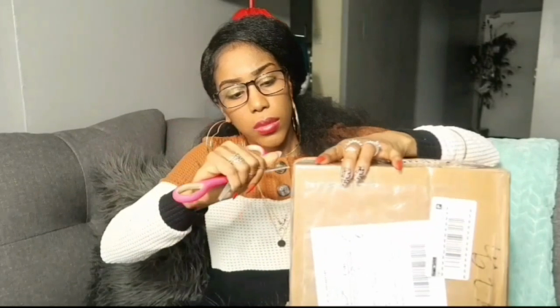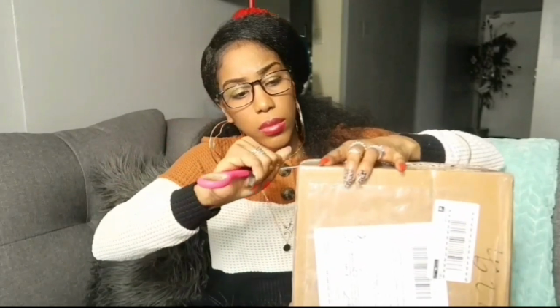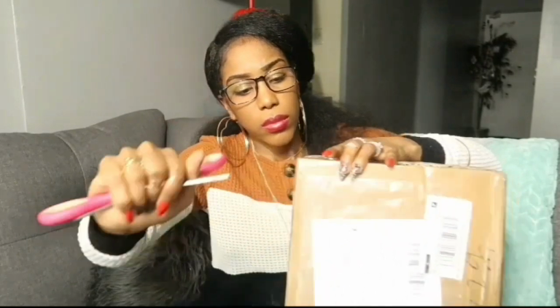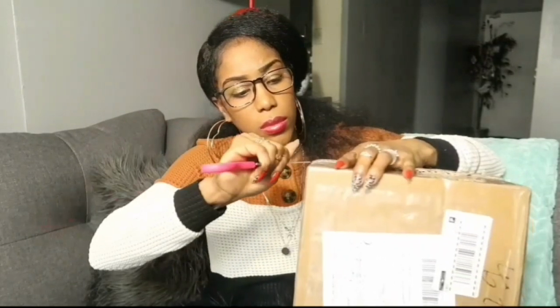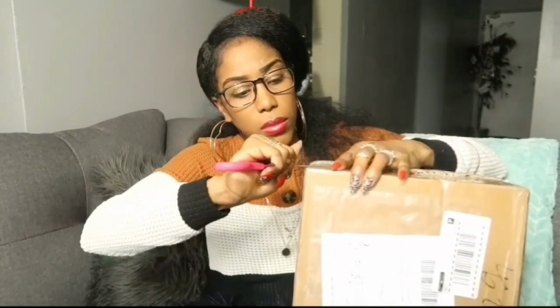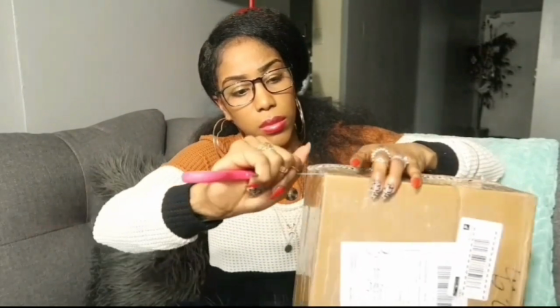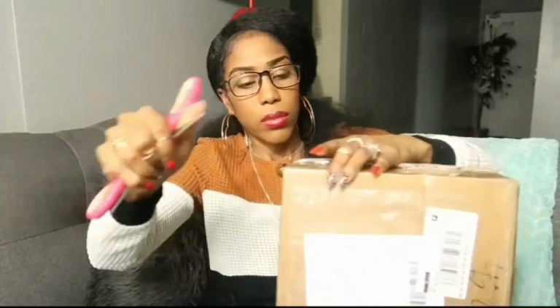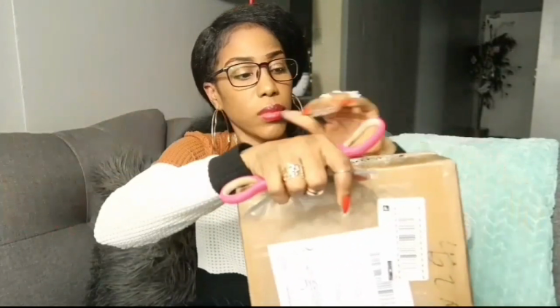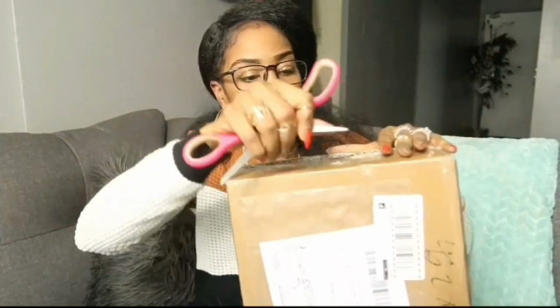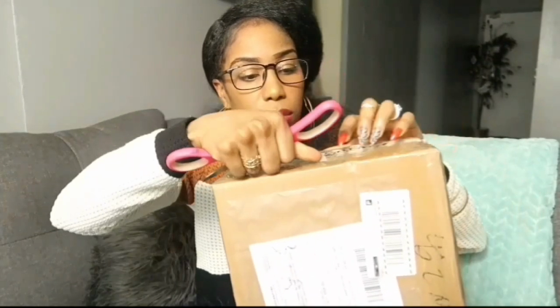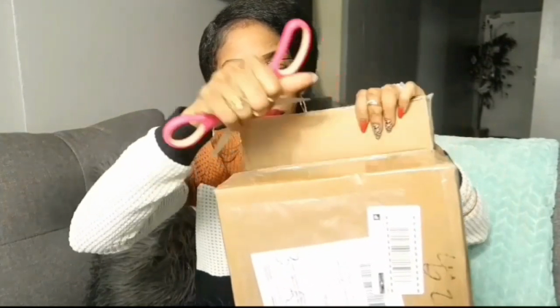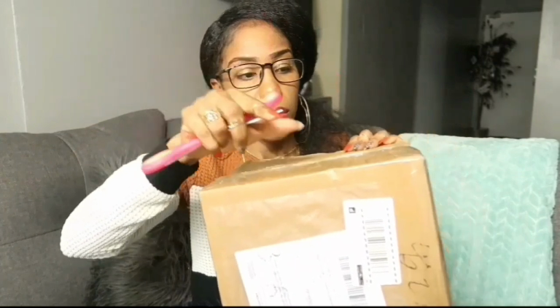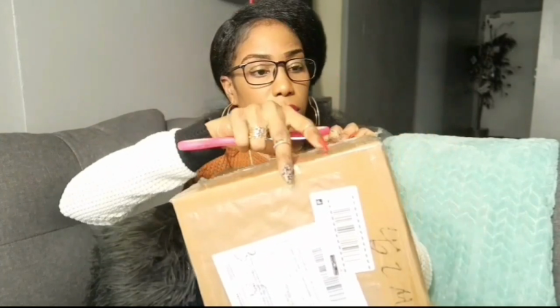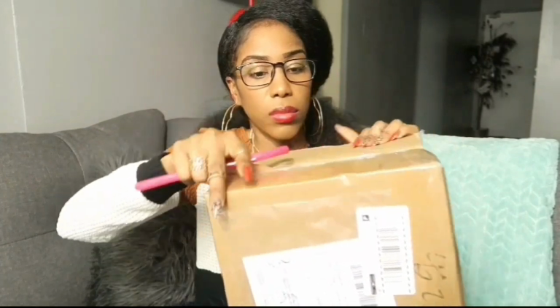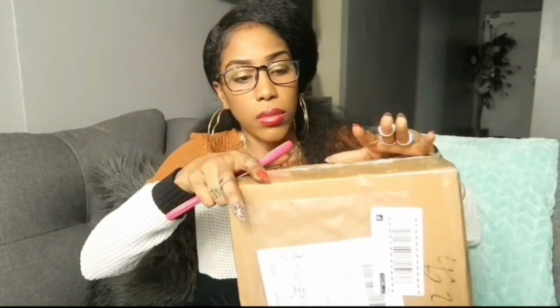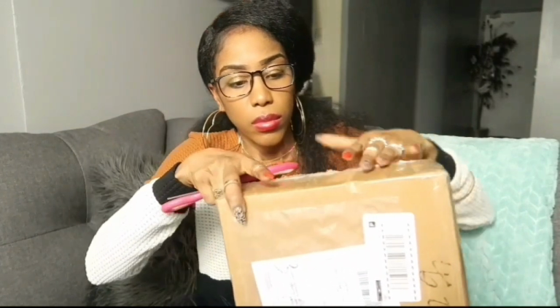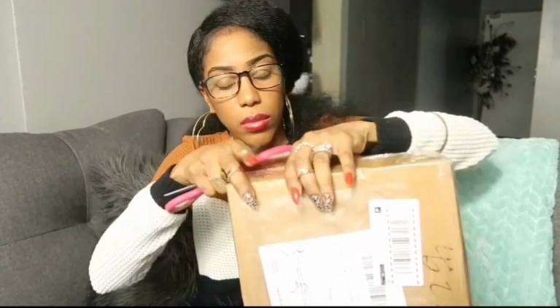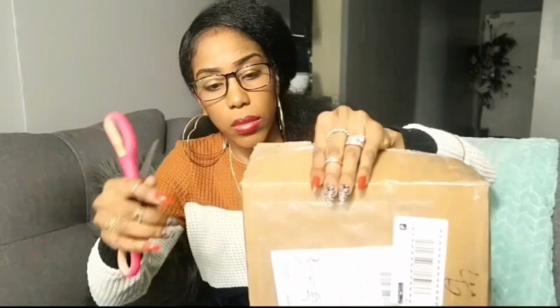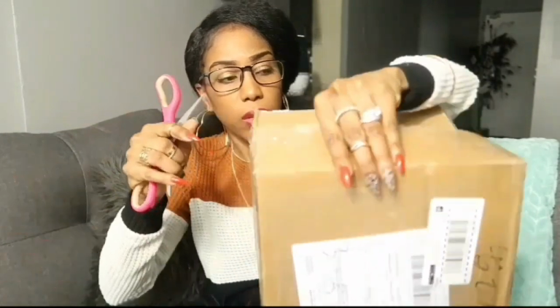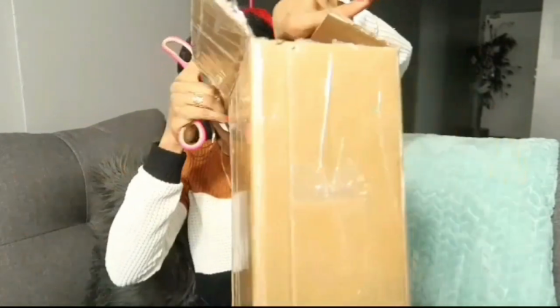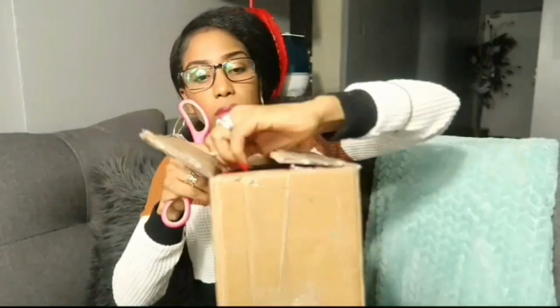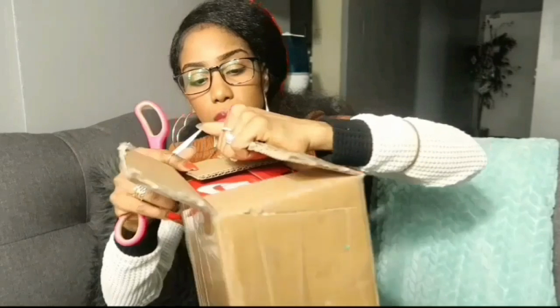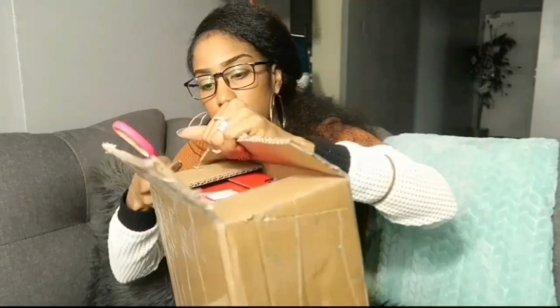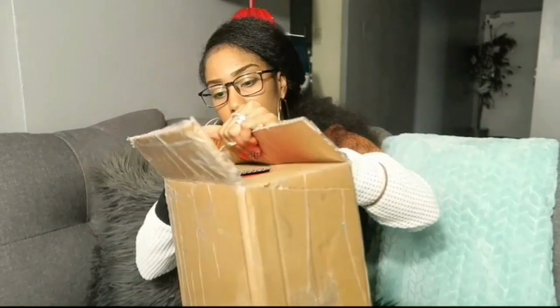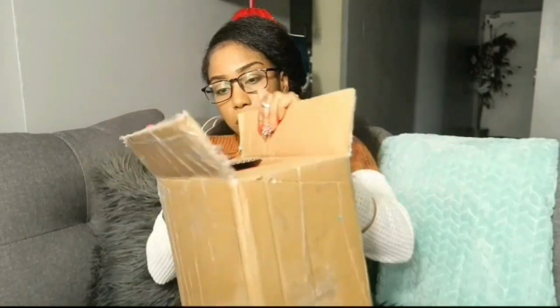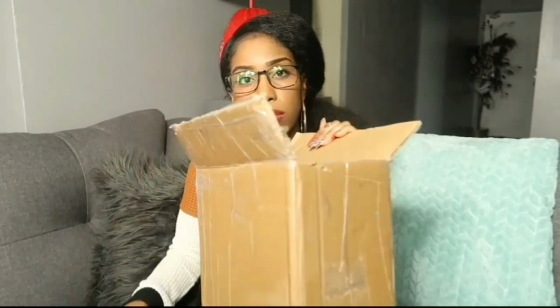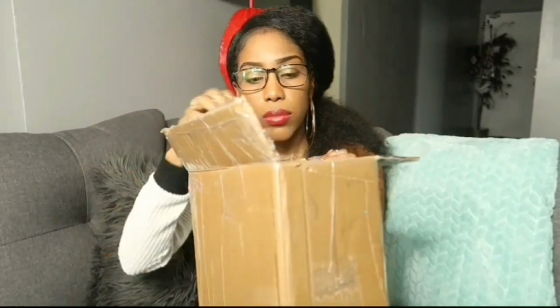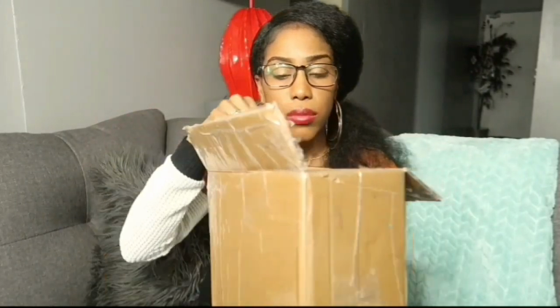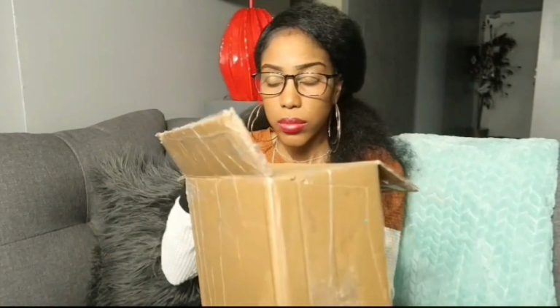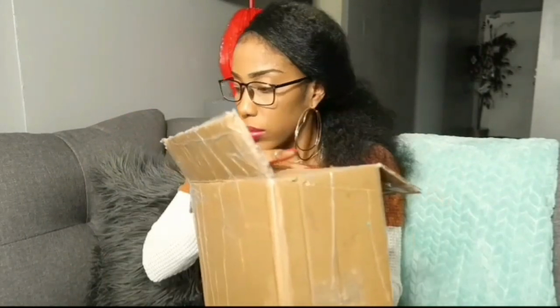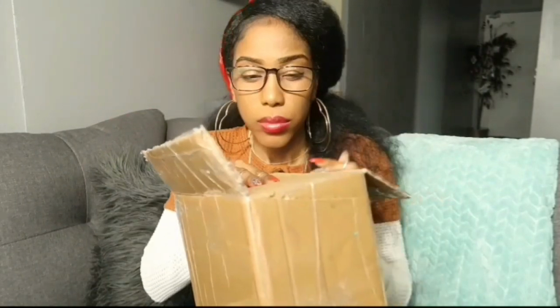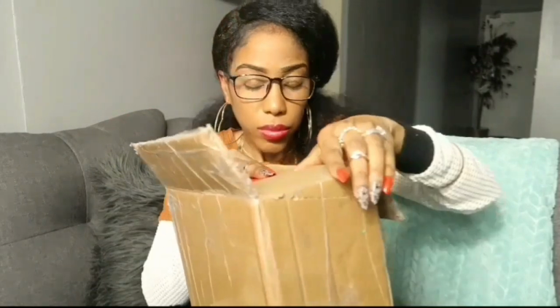I have another pair of shoes to unbox! If you like unboxing videos, consider subscribing to my channel for updates and more videos. Click on that like button, leave a comment to let me know you stopped by, and let's reveal what shoes I have today.